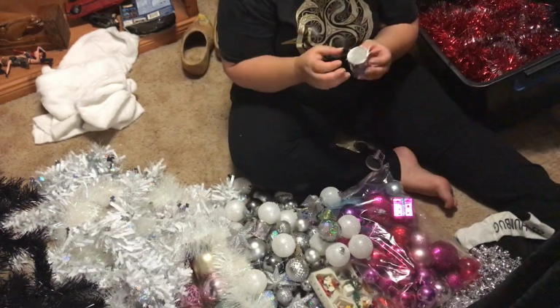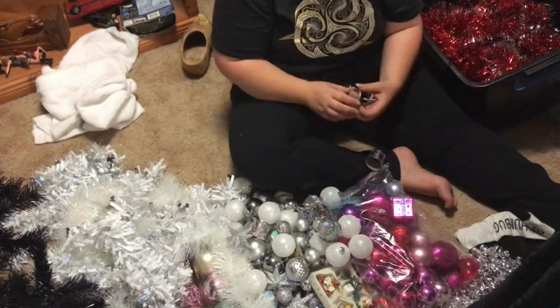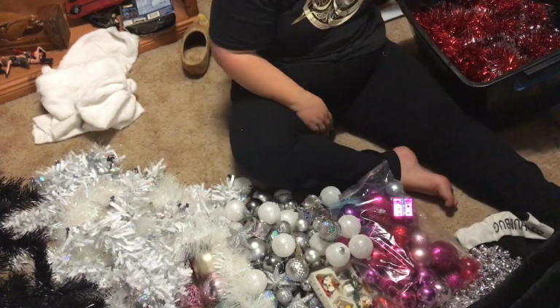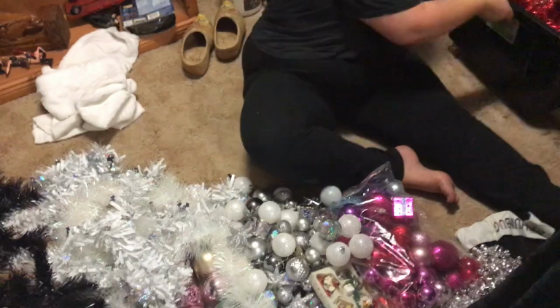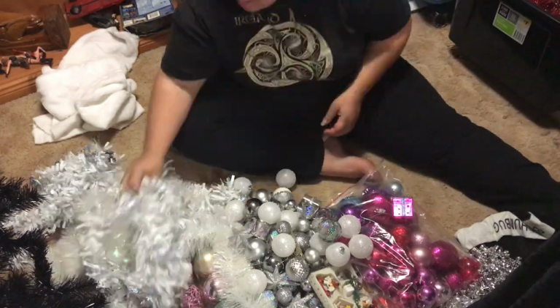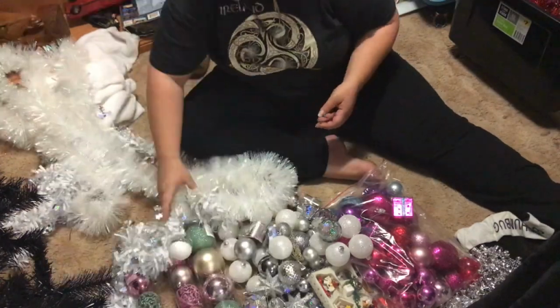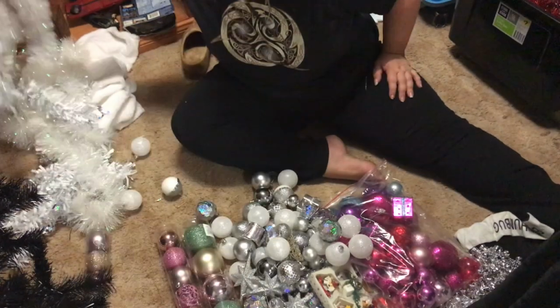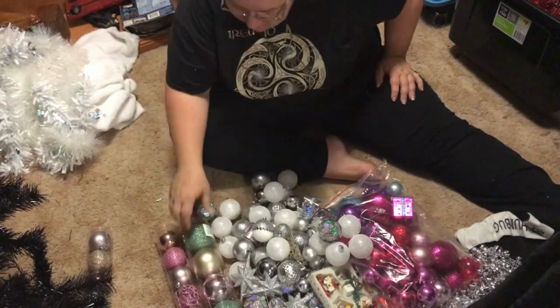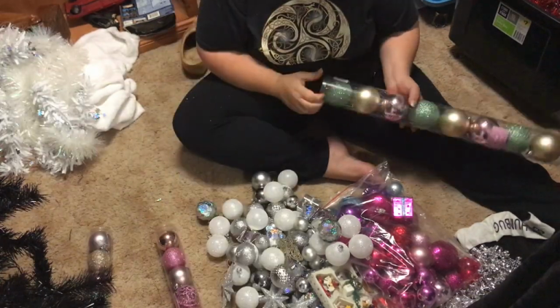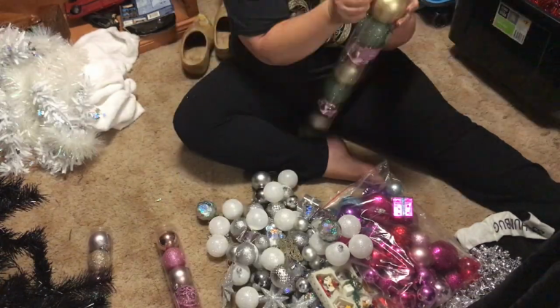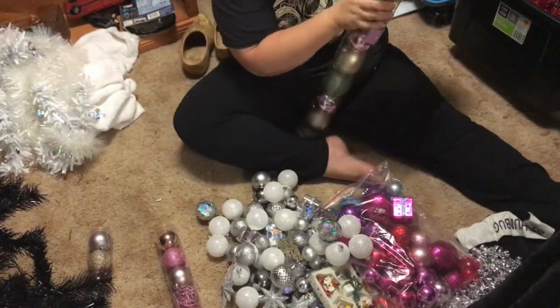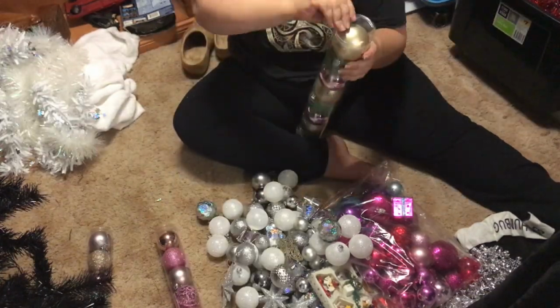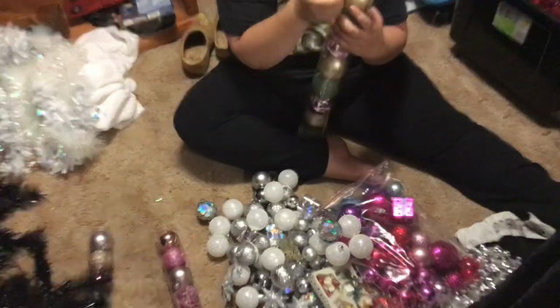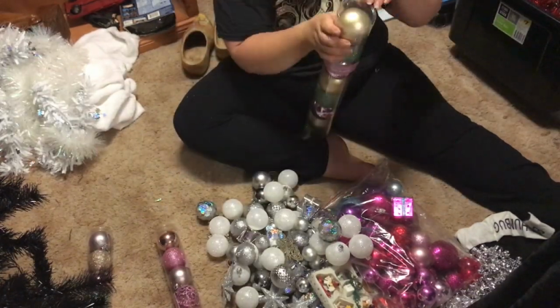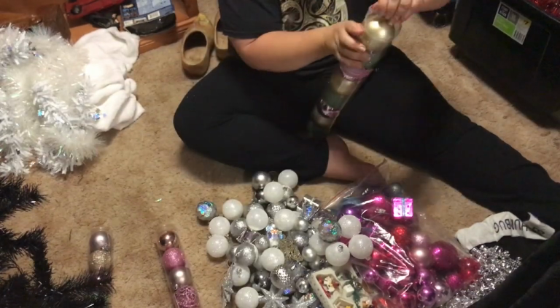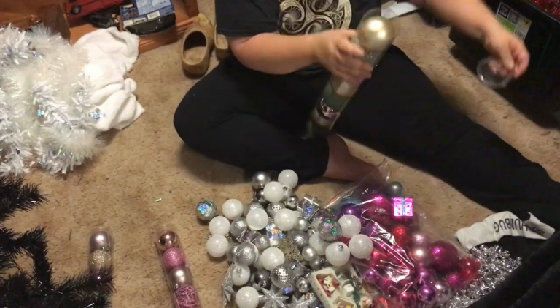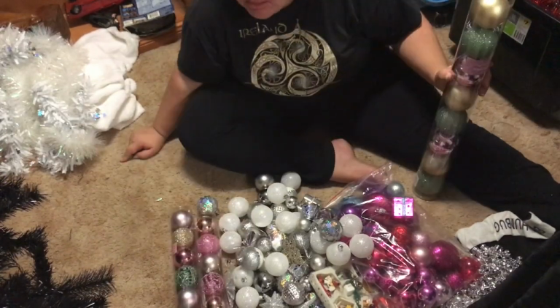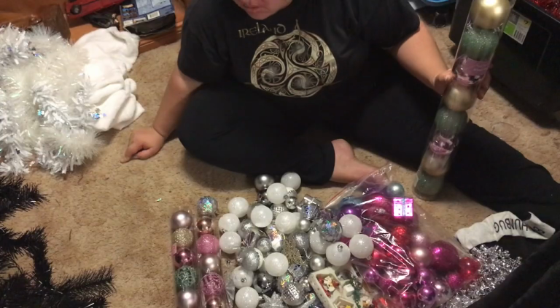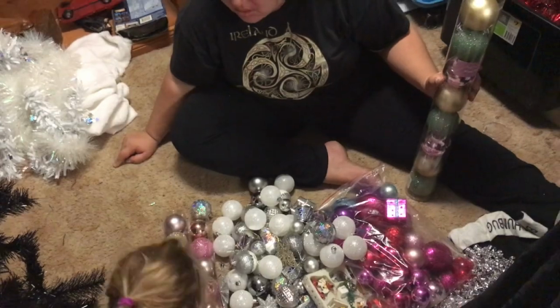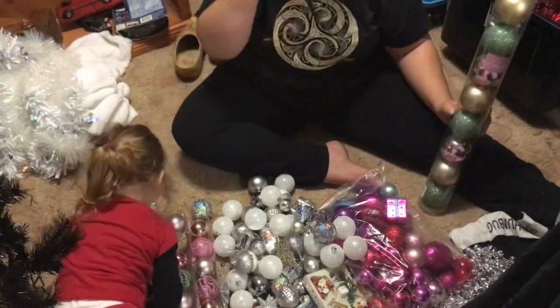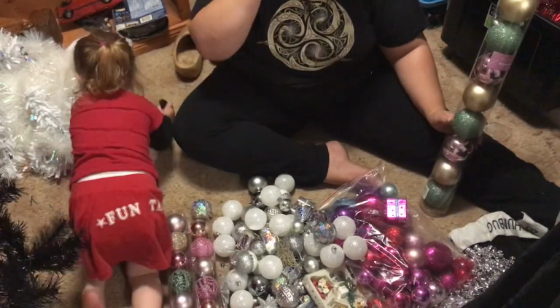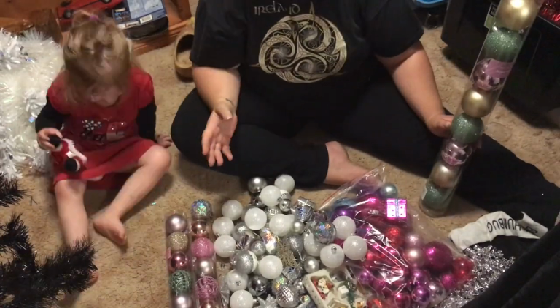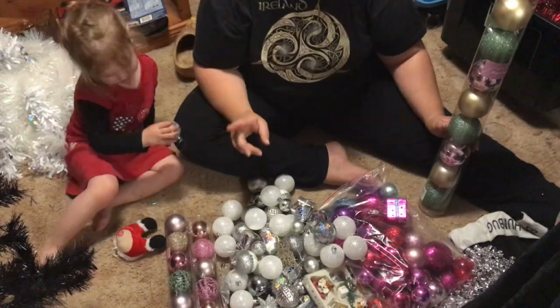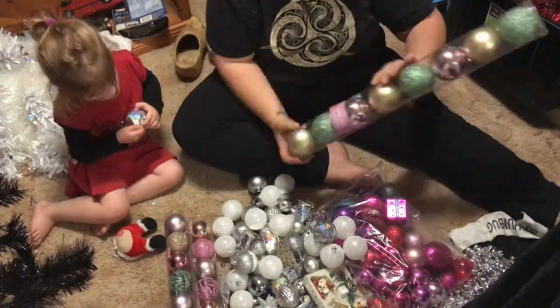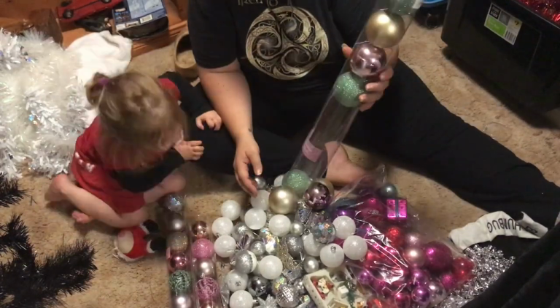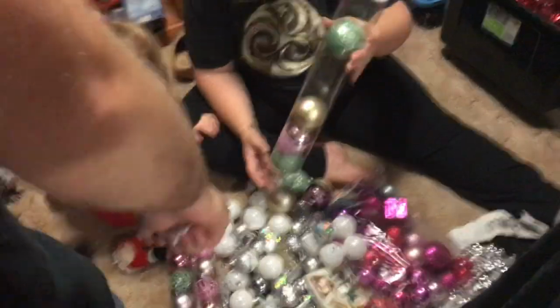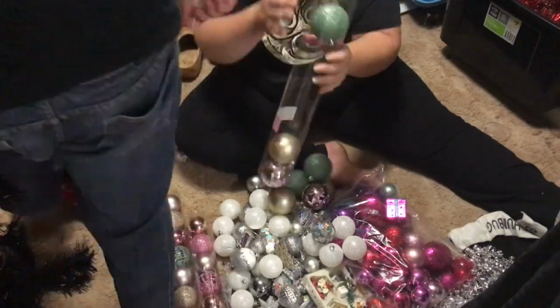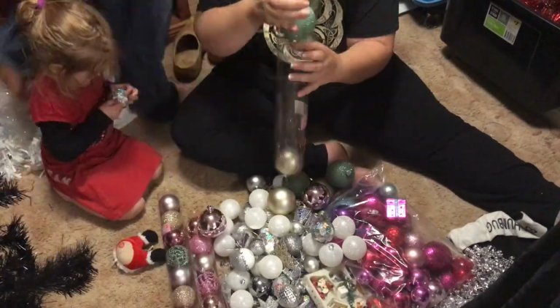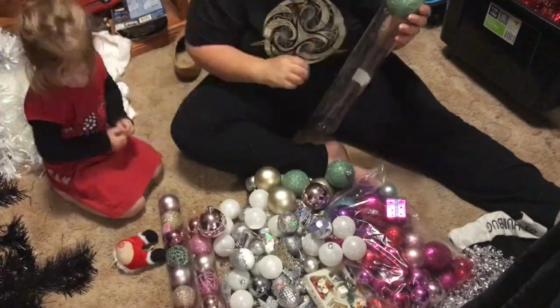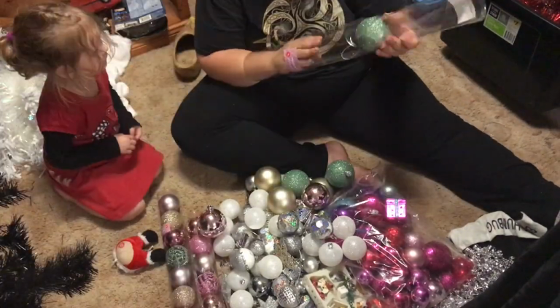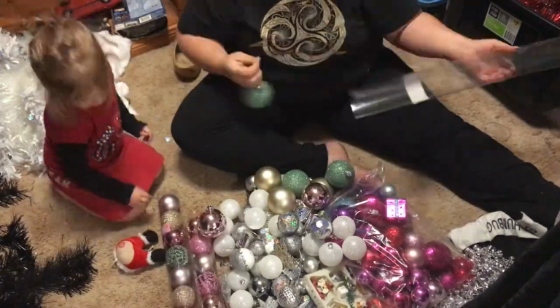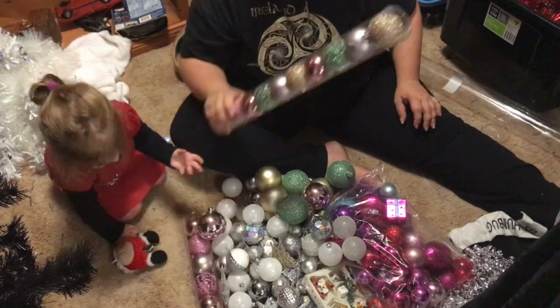Towards the end you will see me cuddle Stormy — that's because she tripped on the tripod and fell onto her knee. She didn't hurt herself majorly, but she needed some cuddles.